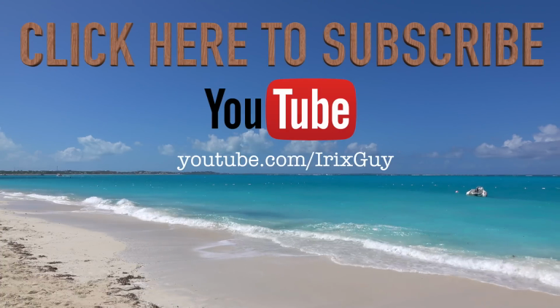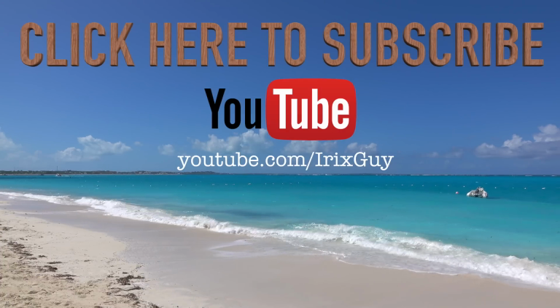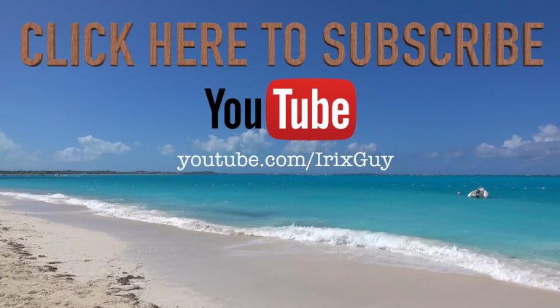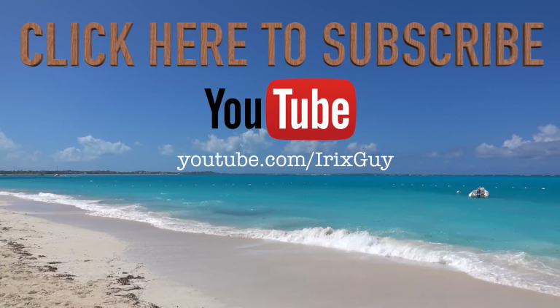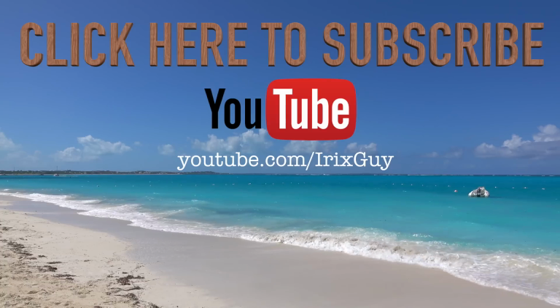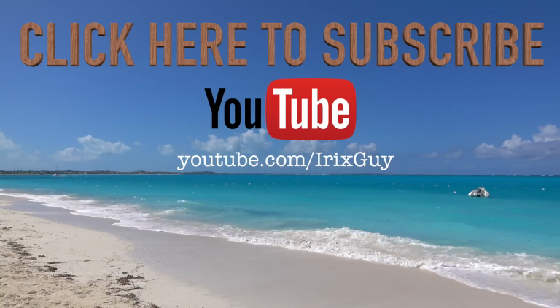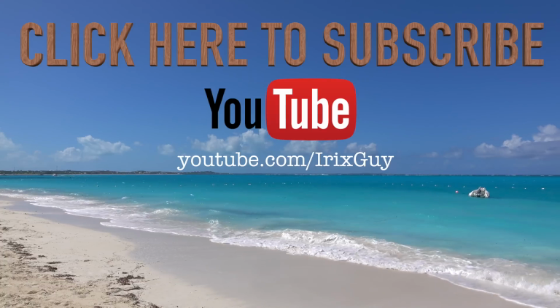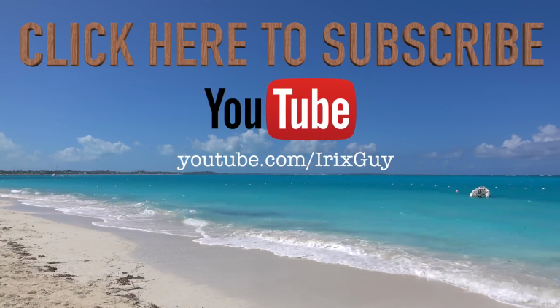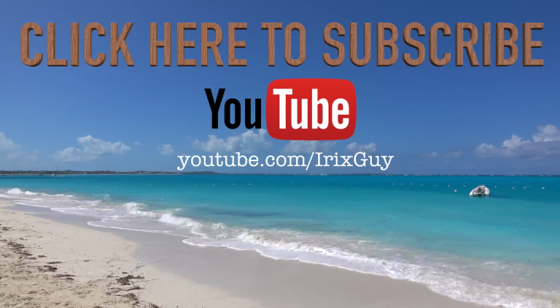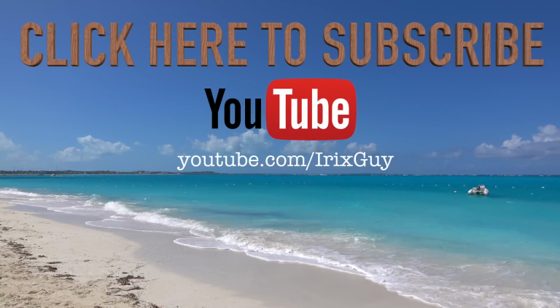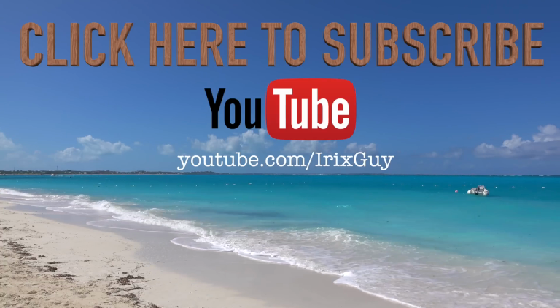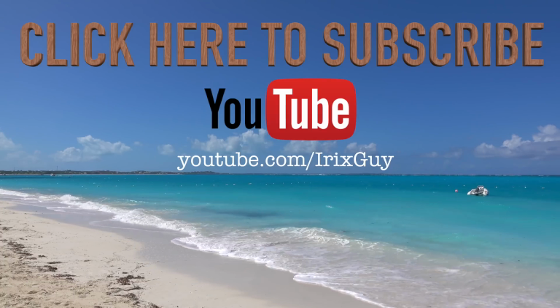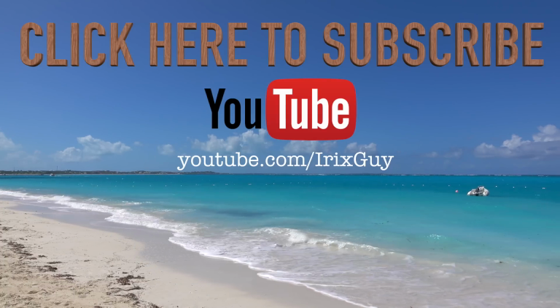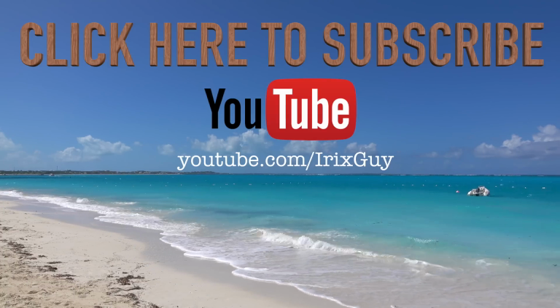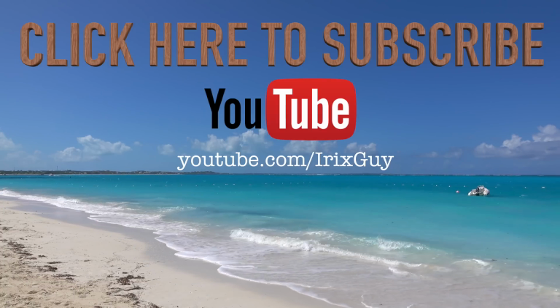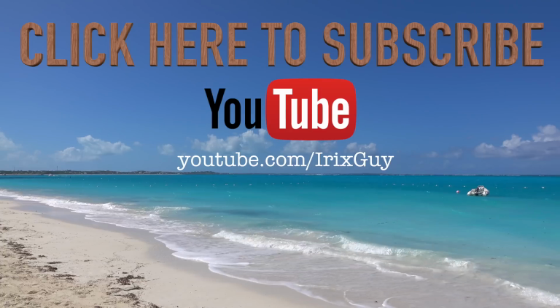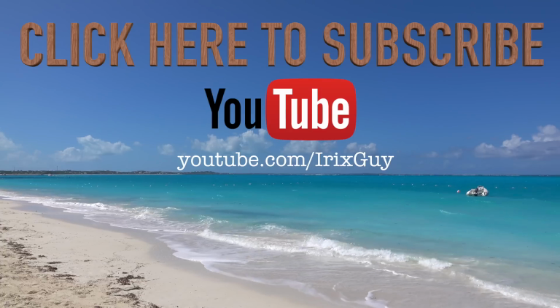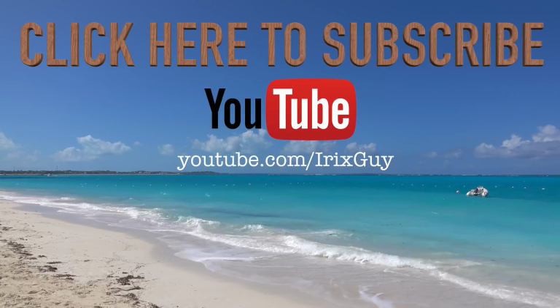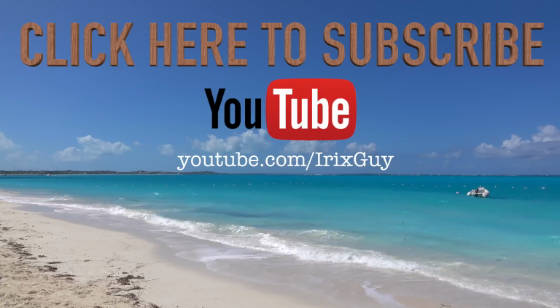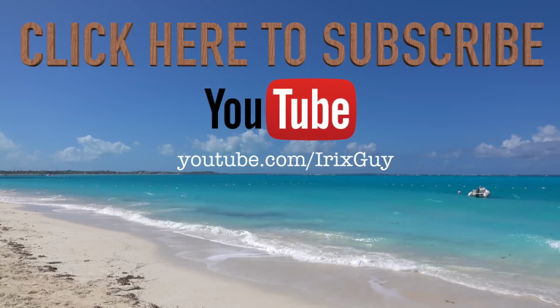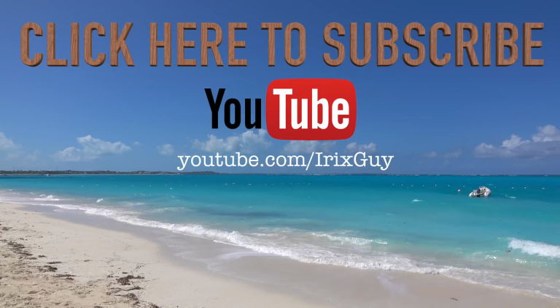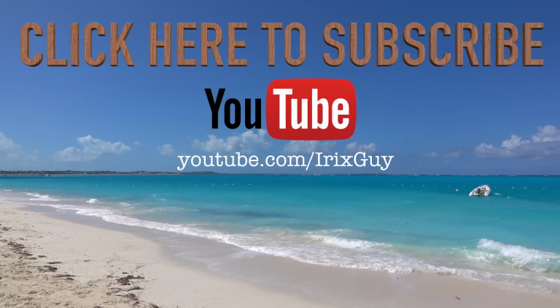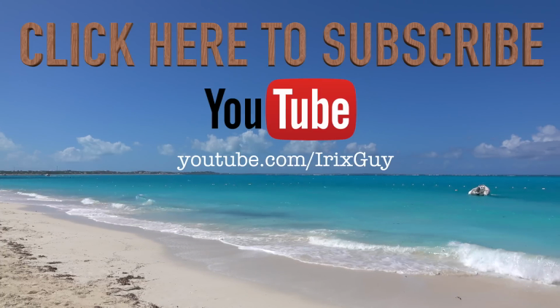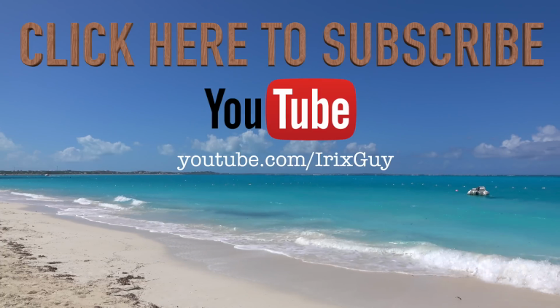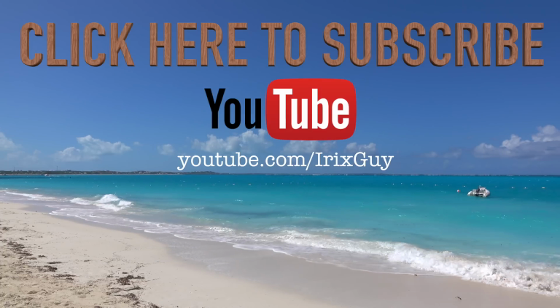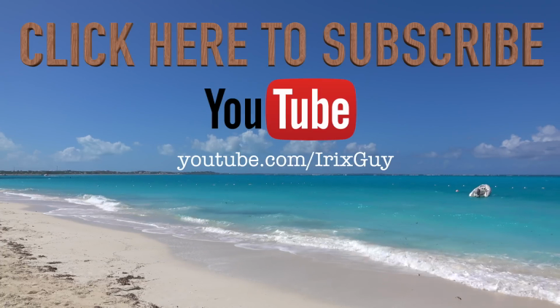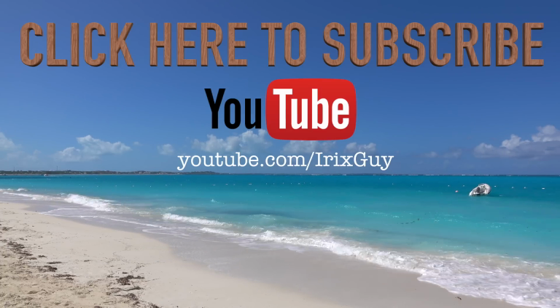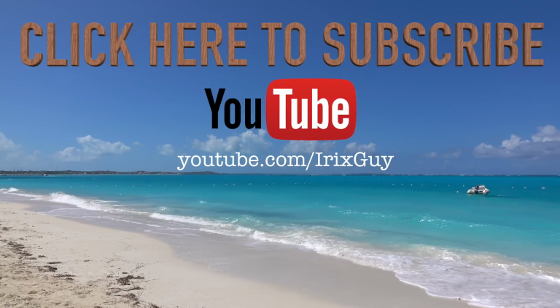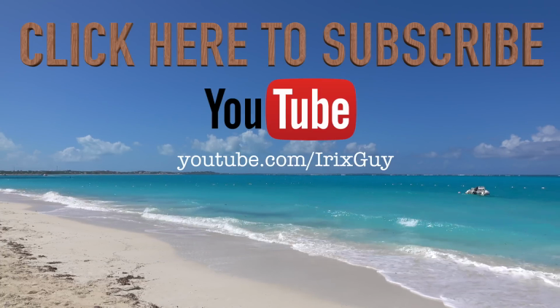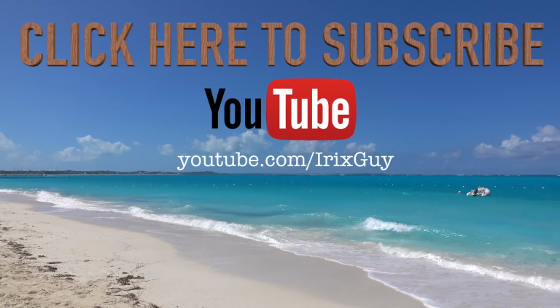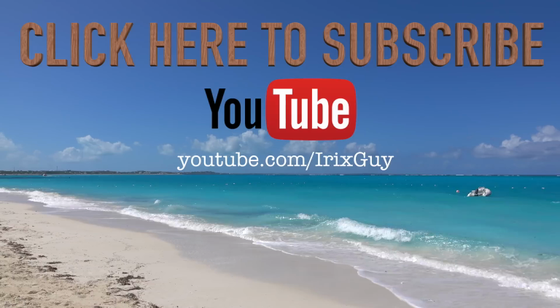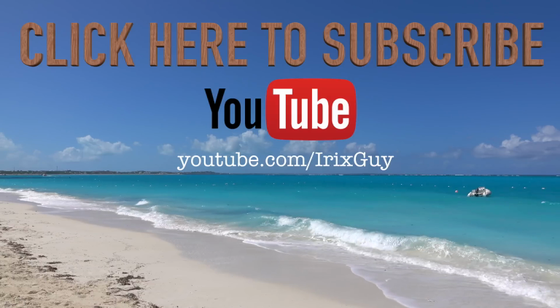I wanted to take a moment to thank you for watching this video. If you enjoyed it, please subscribe to my channel. I'm an independent channel and it's viewers like you that help me continue to grow. I appreciate your viewership — y'all have a good day.